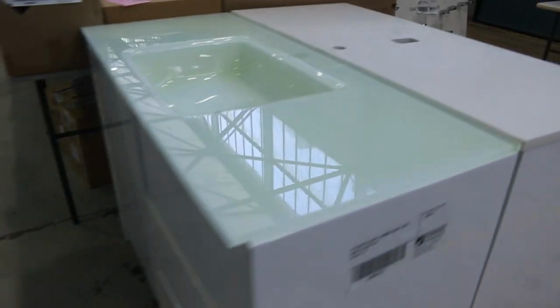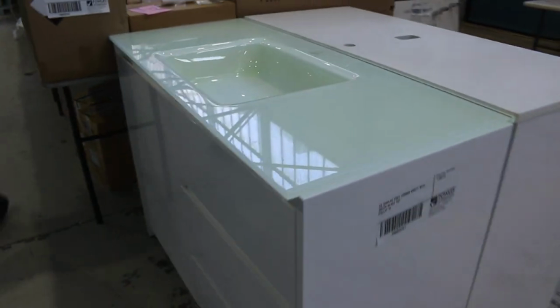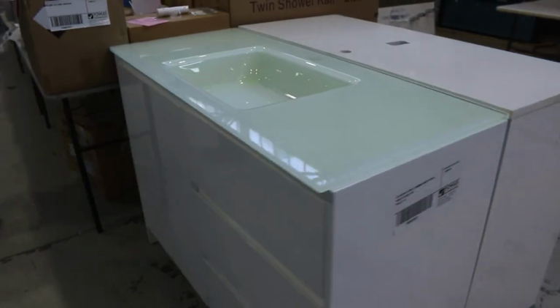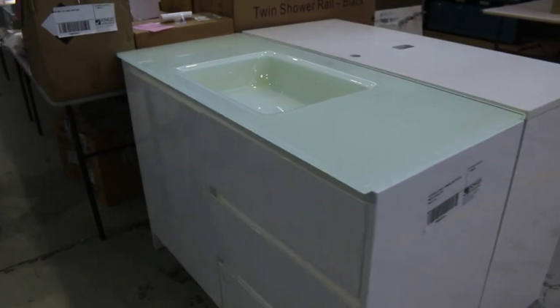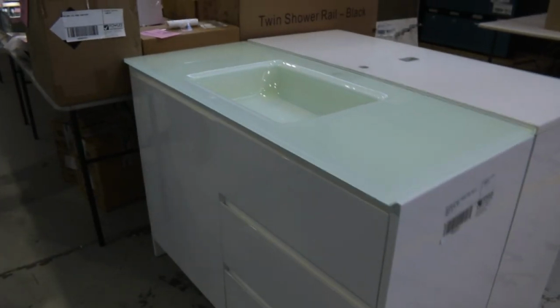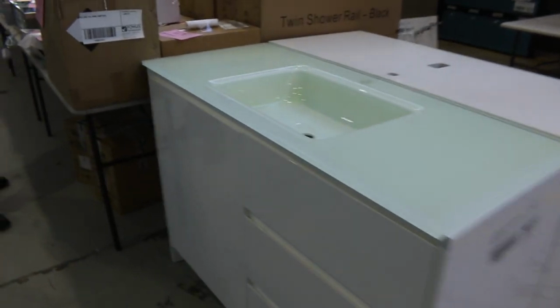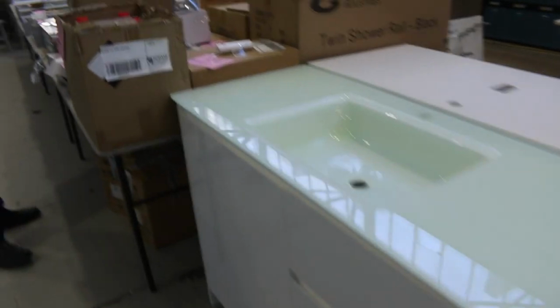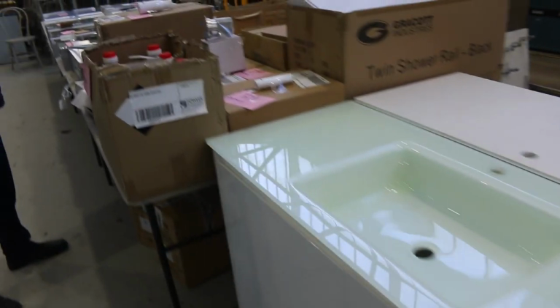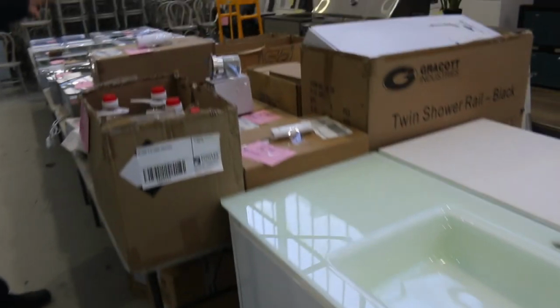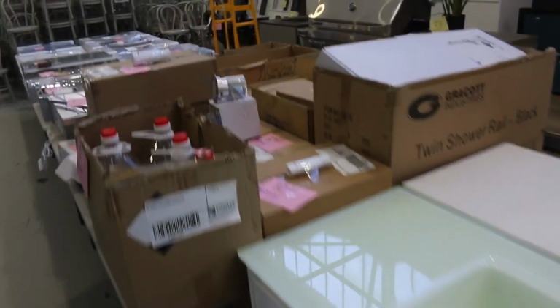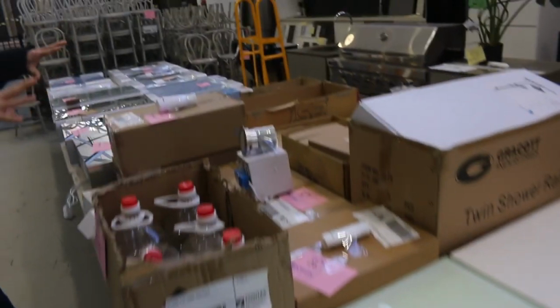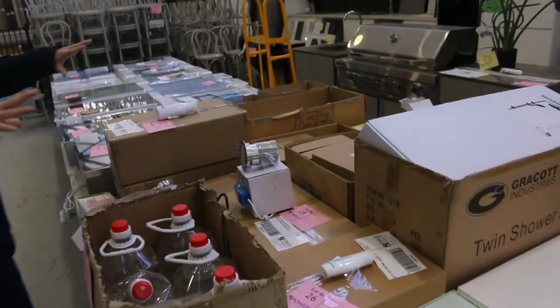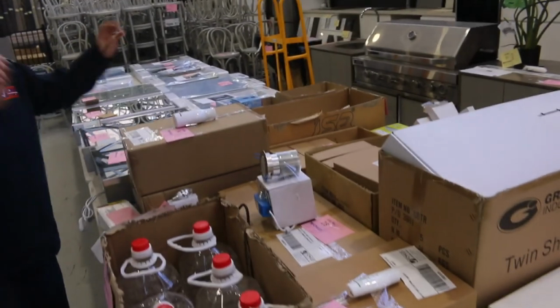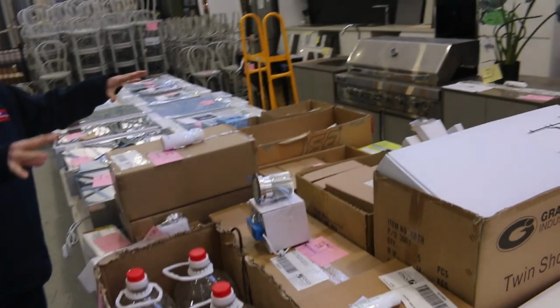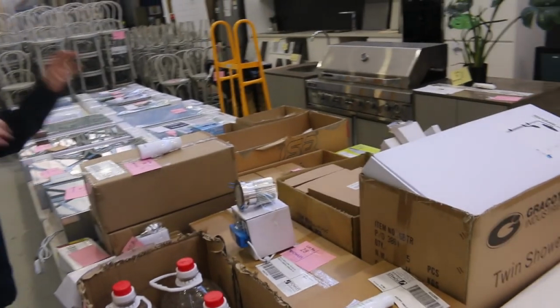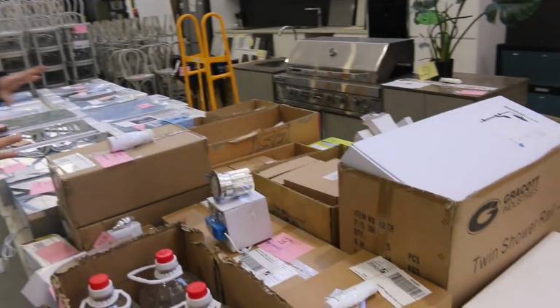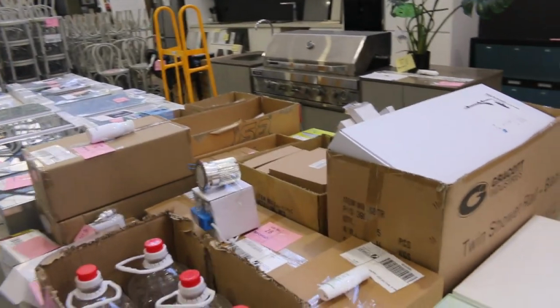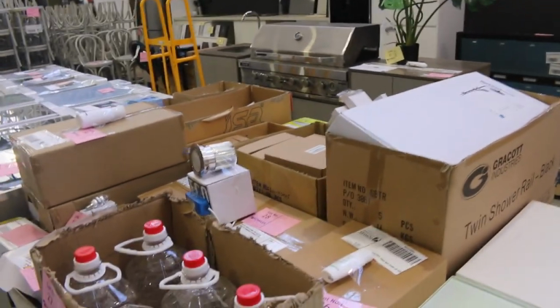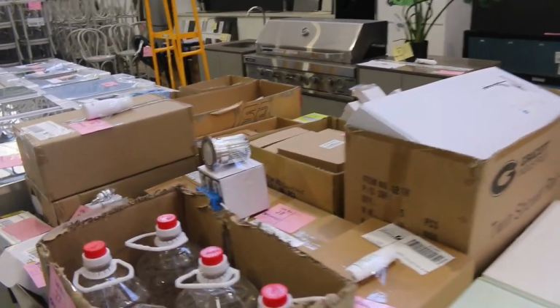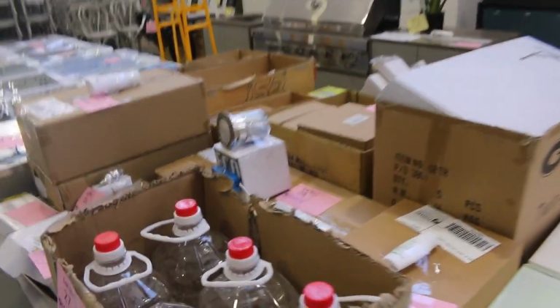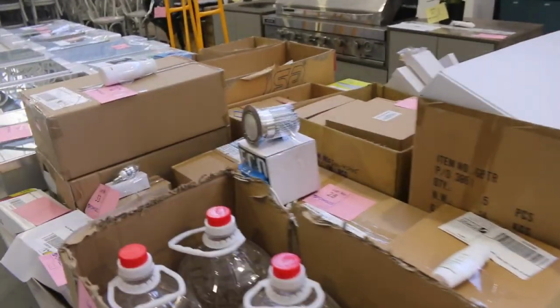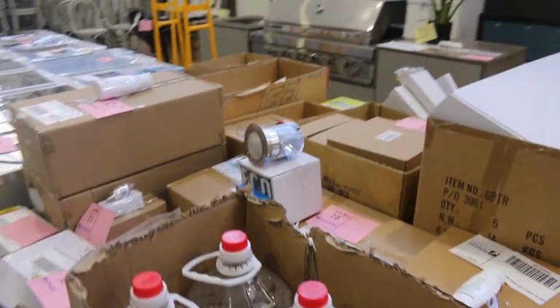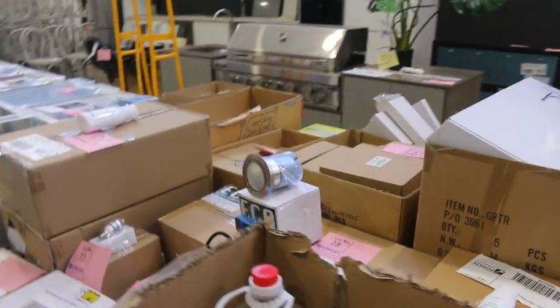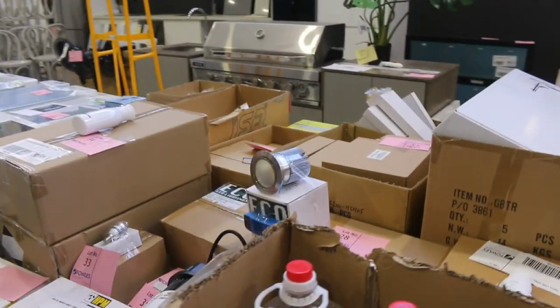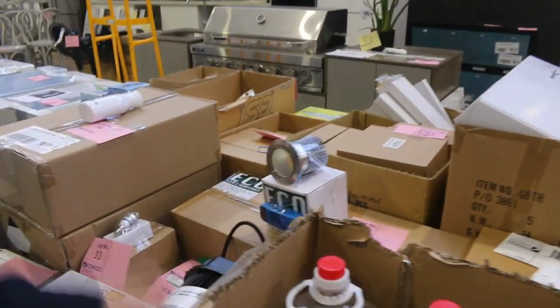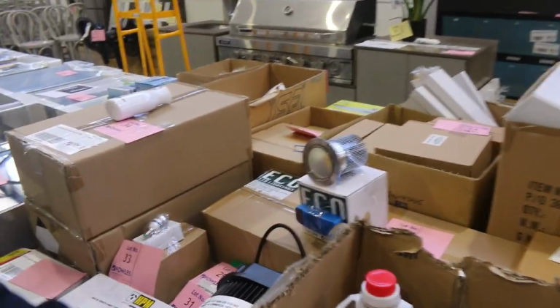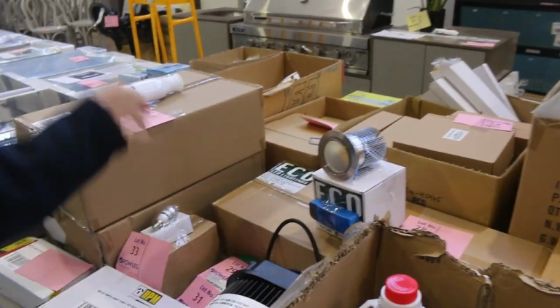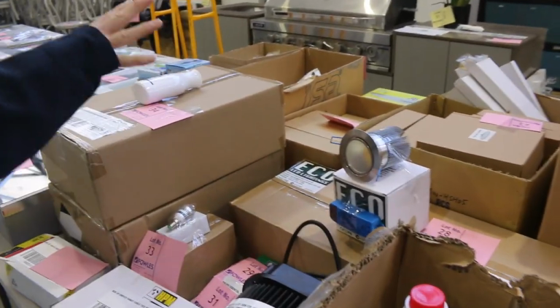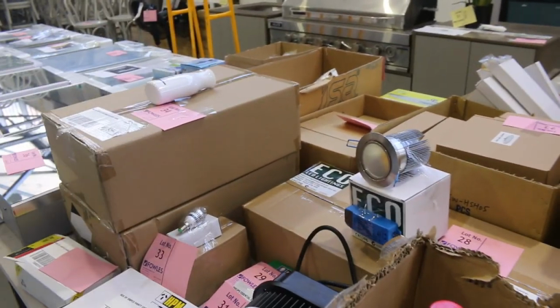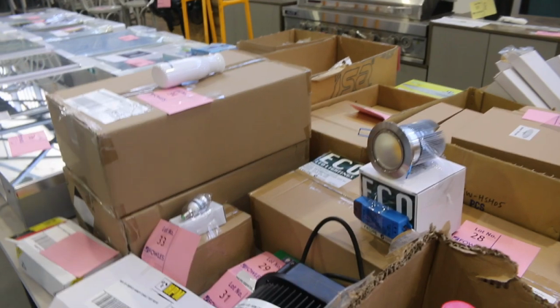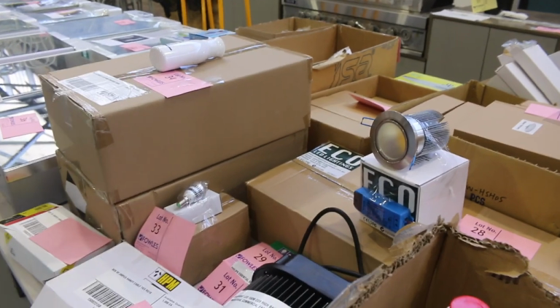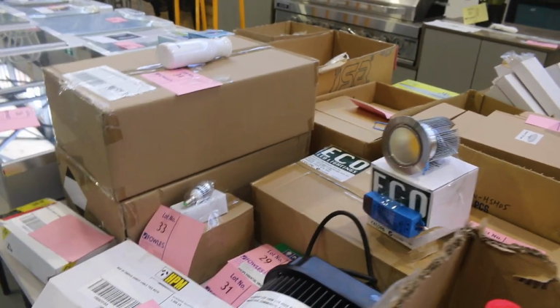Lots of unreserved bits and pieces today and tomorrow. There's a little bit of lighting parts and downlights, all sorts of bits and pieces including hand sanitiser.